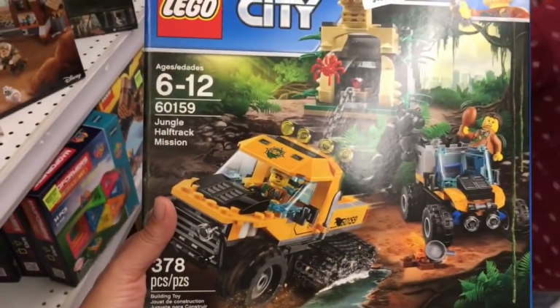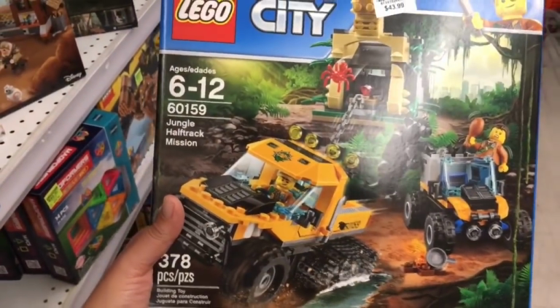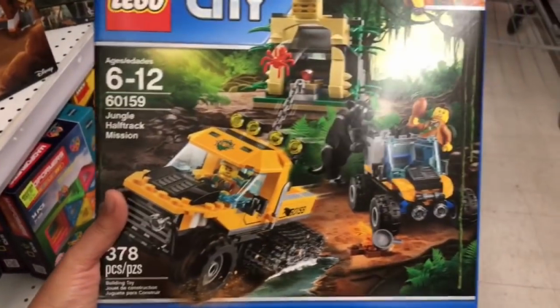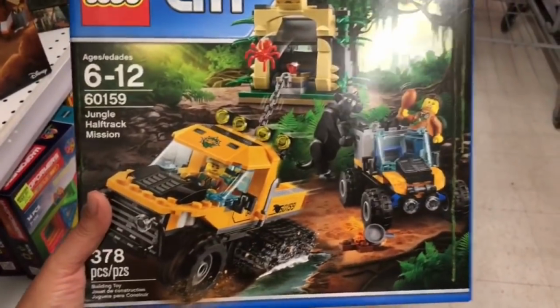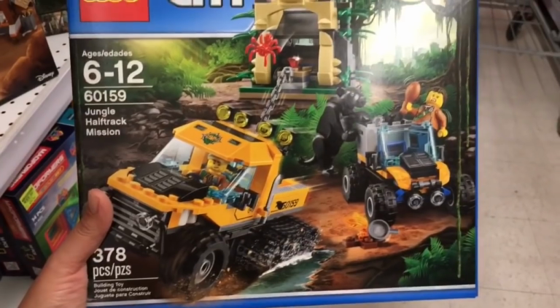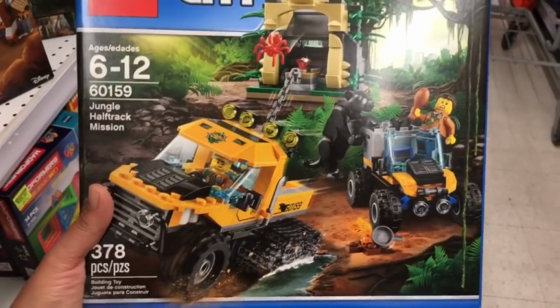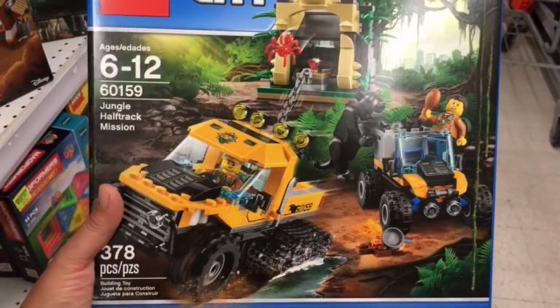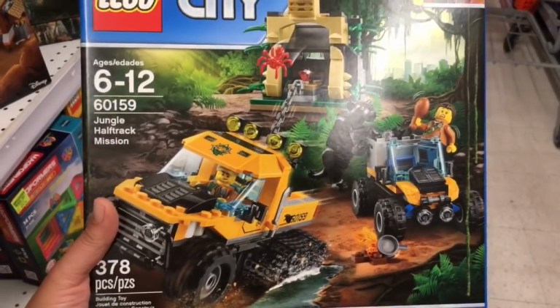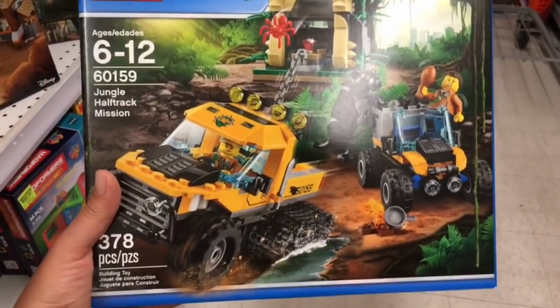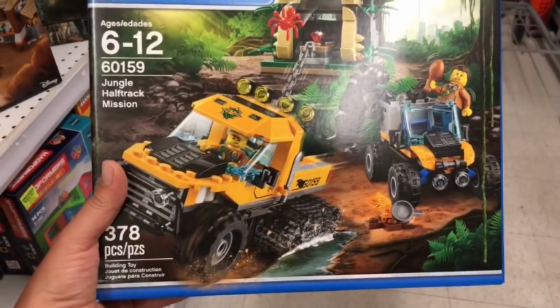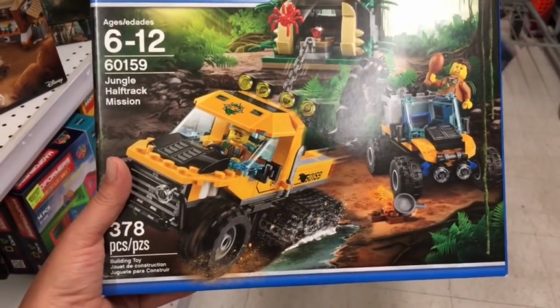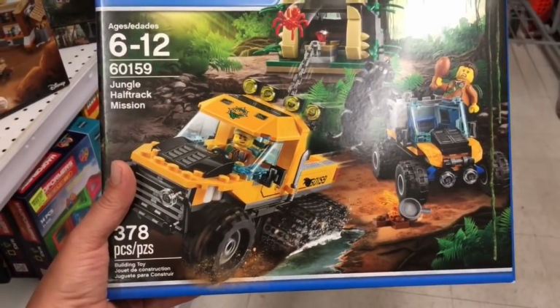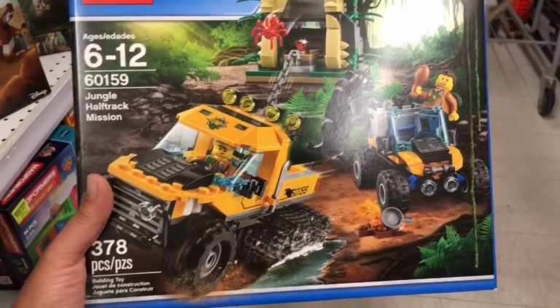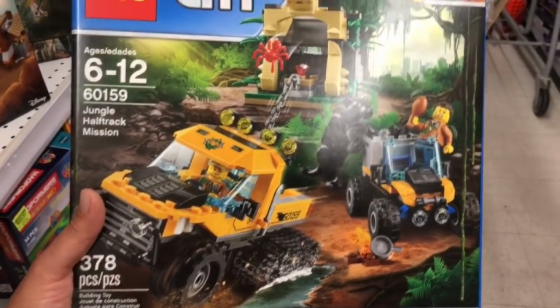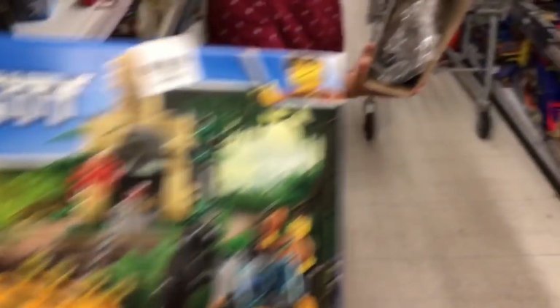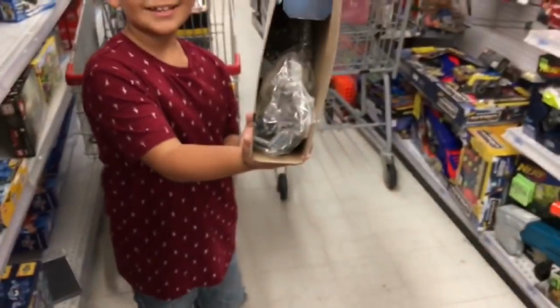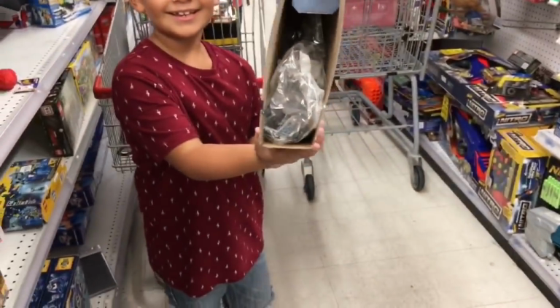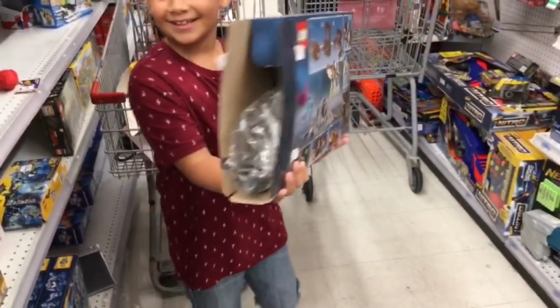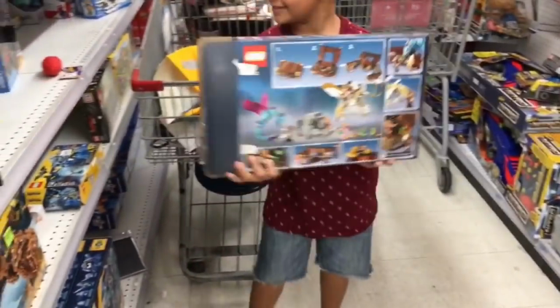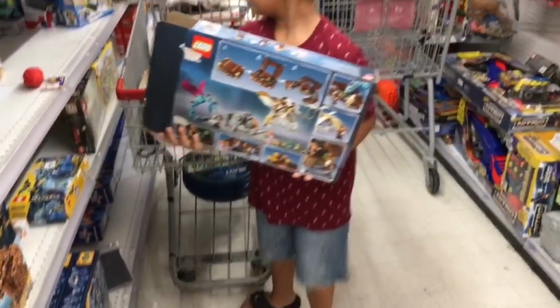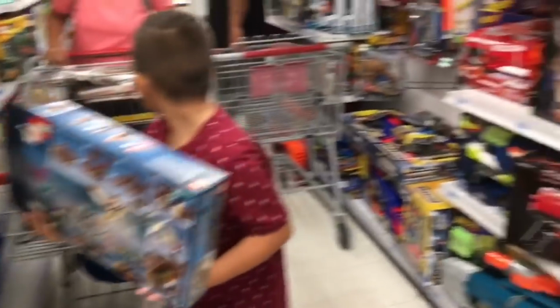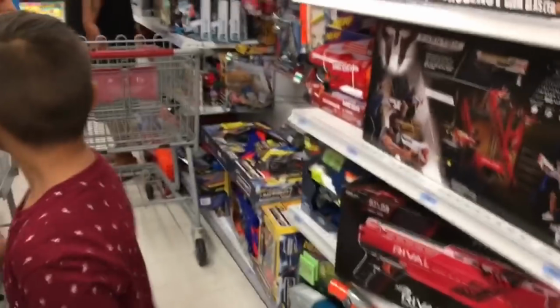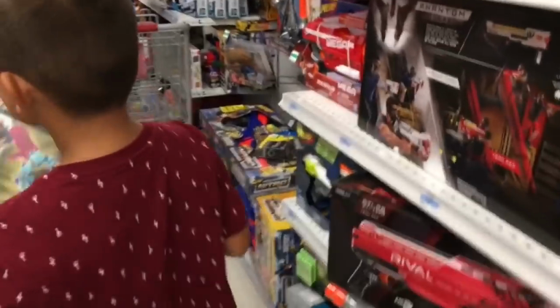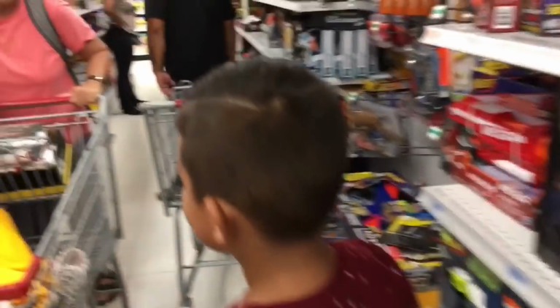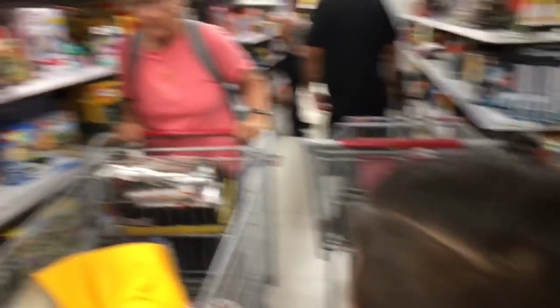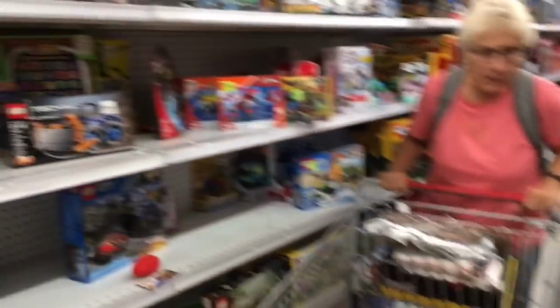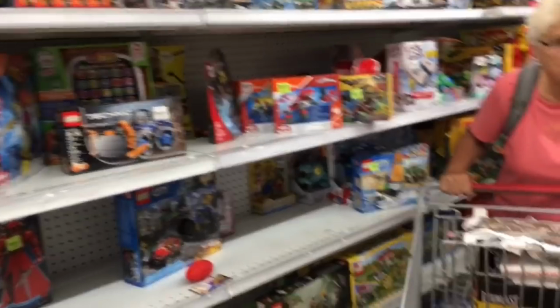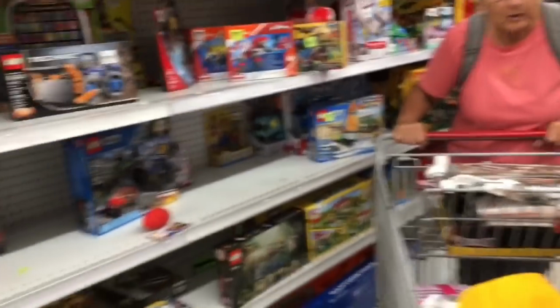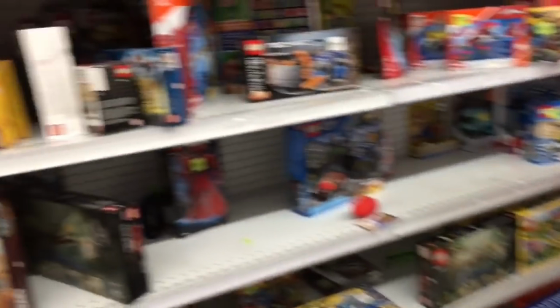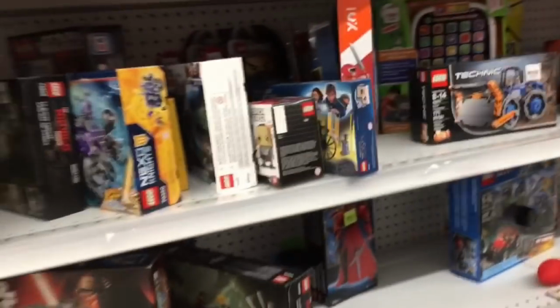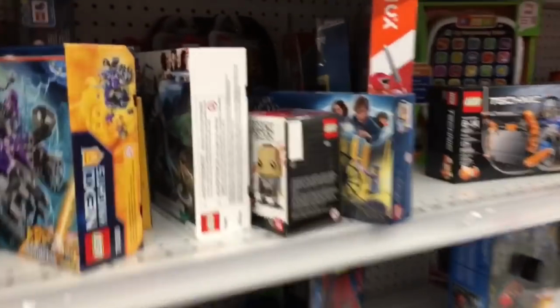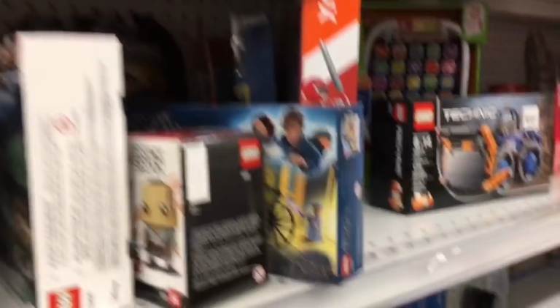Jungle Half Track Mission — that looks cool, man. And it has the panther! Someone was bad. Watch out behind you, babe. Let's get on the other side so you can get what you want. Lego everywhere.